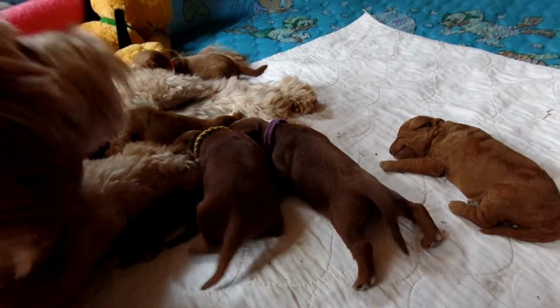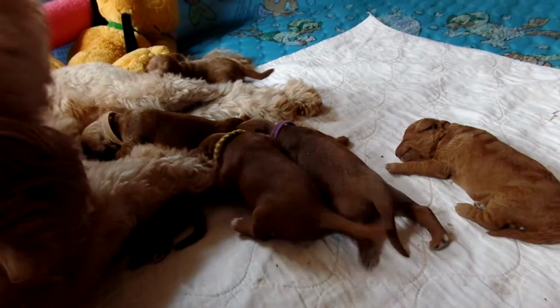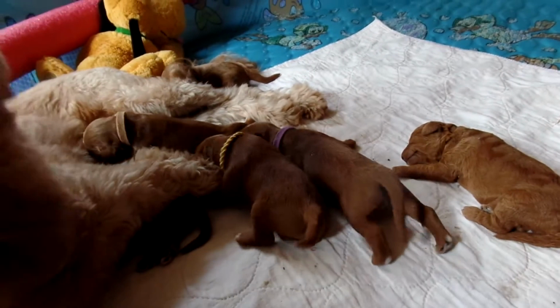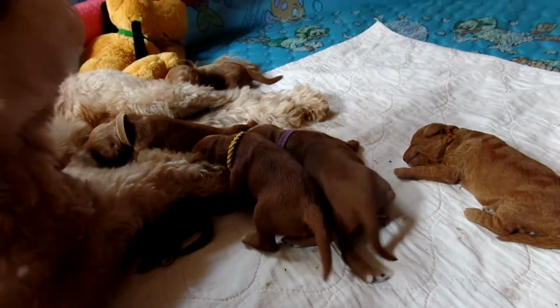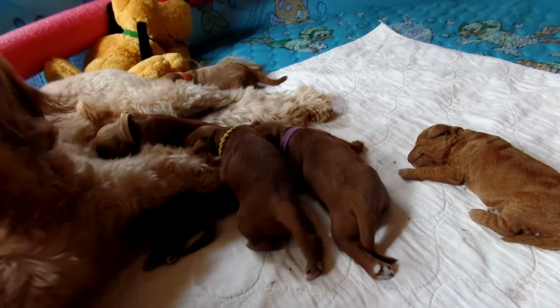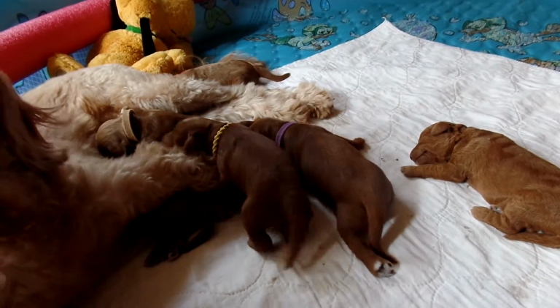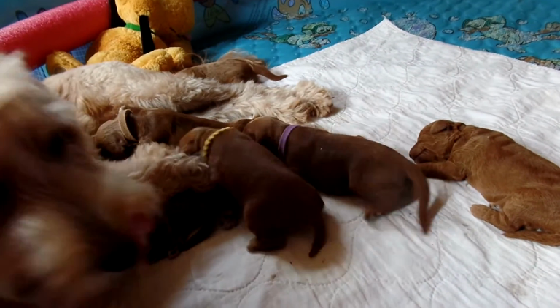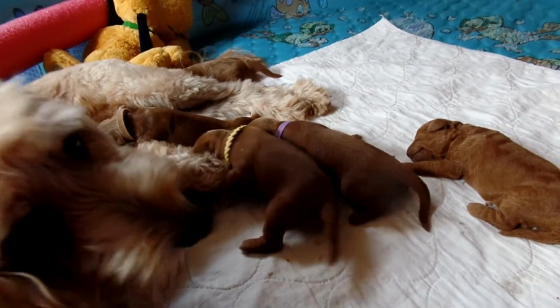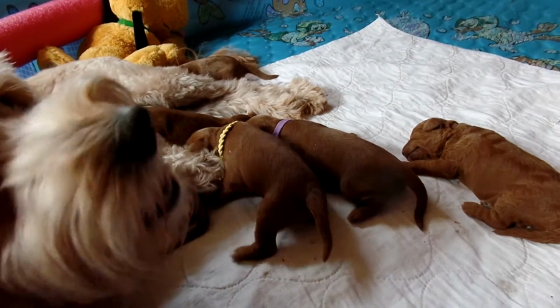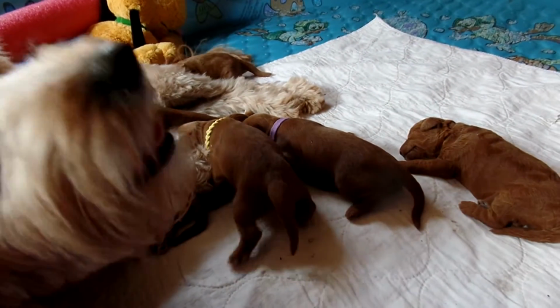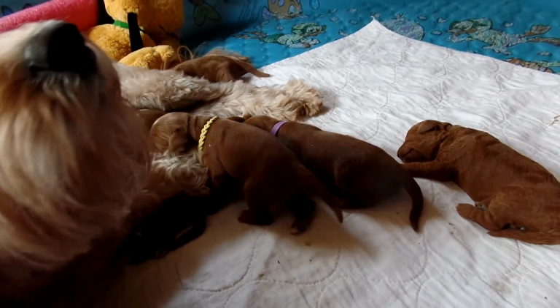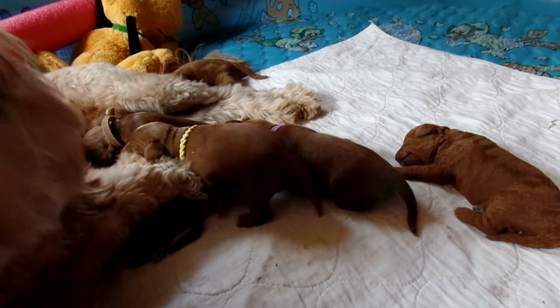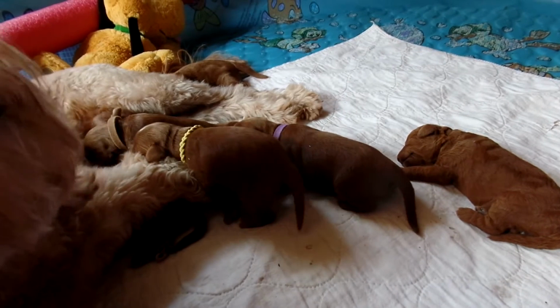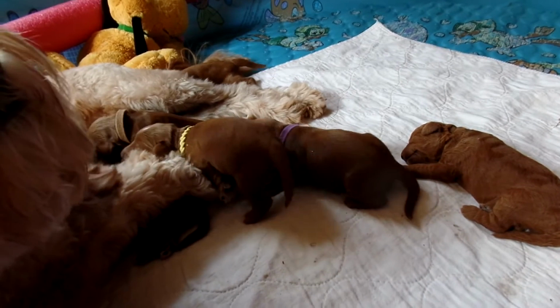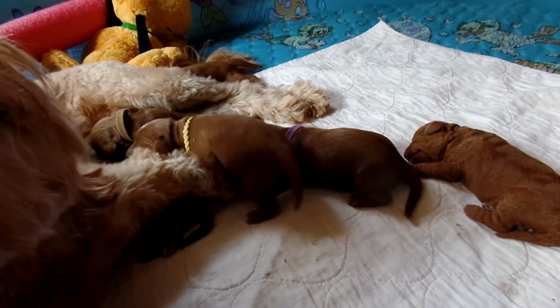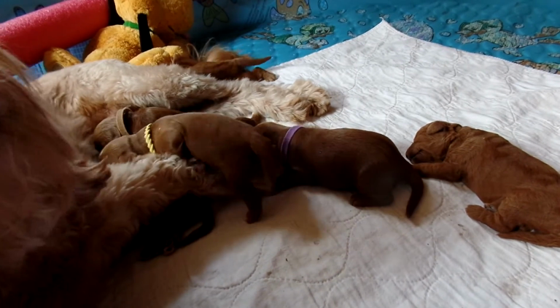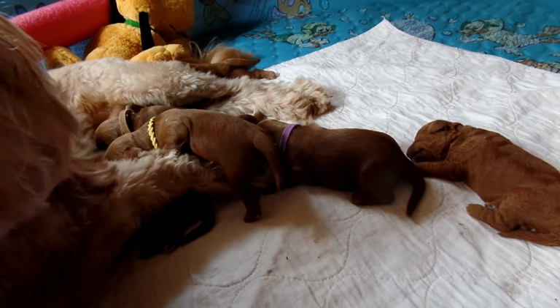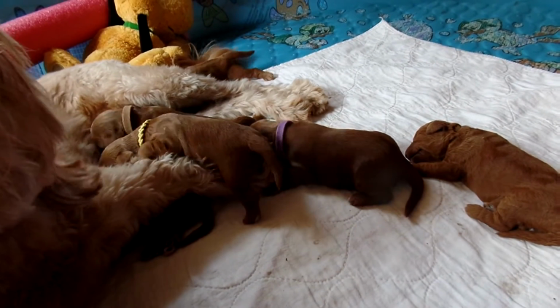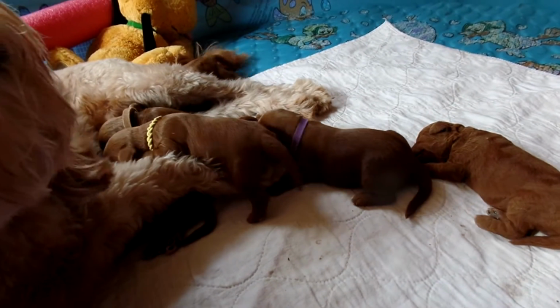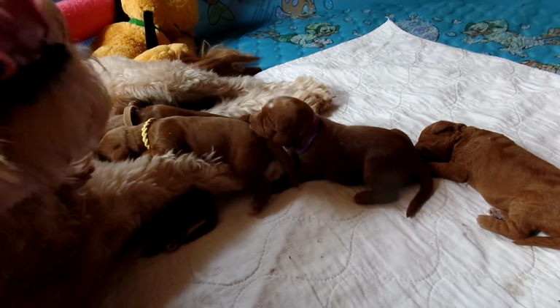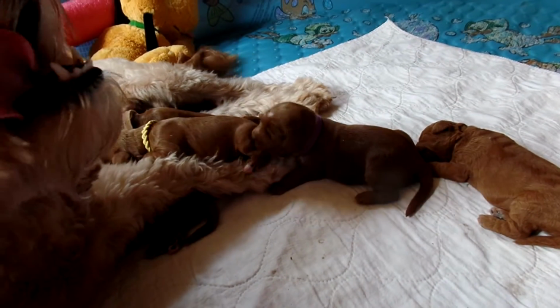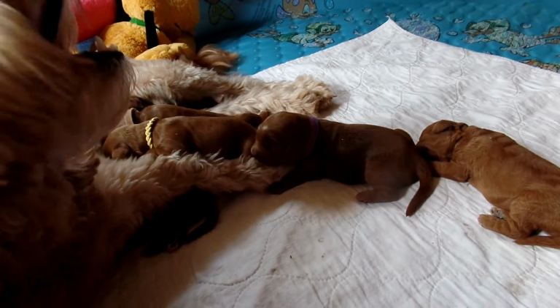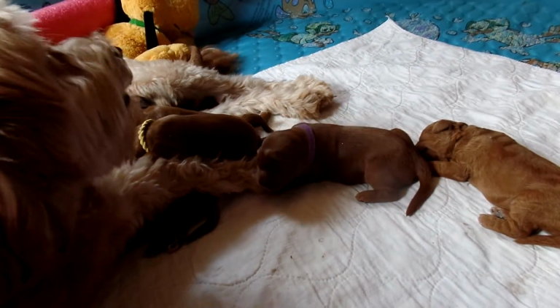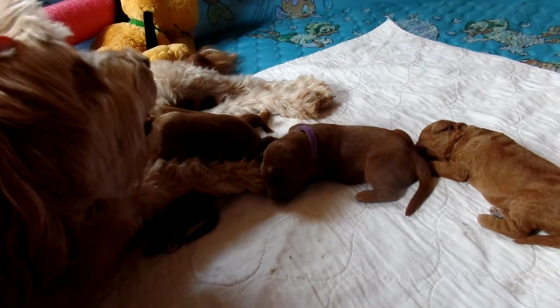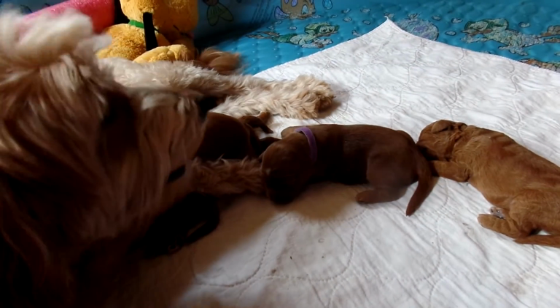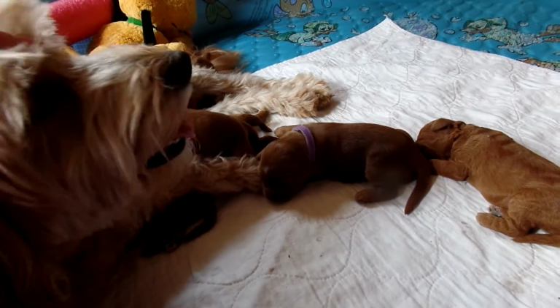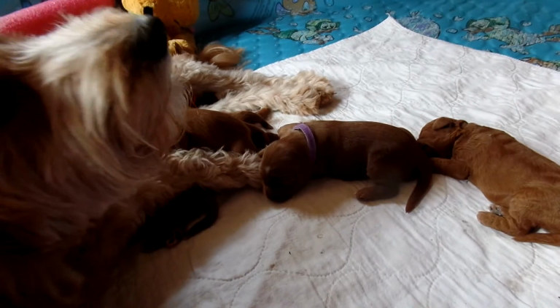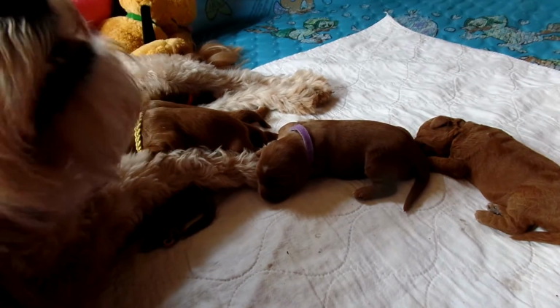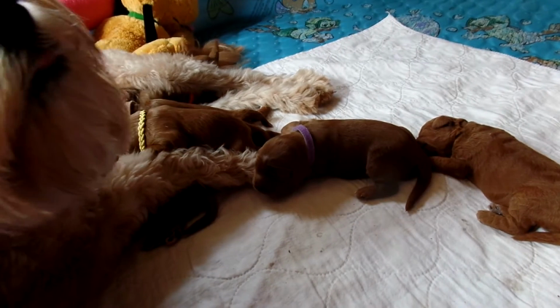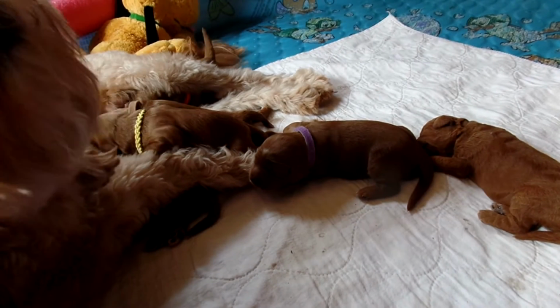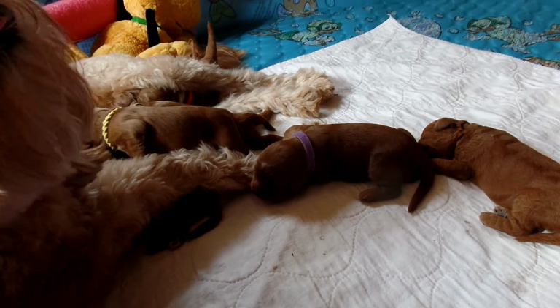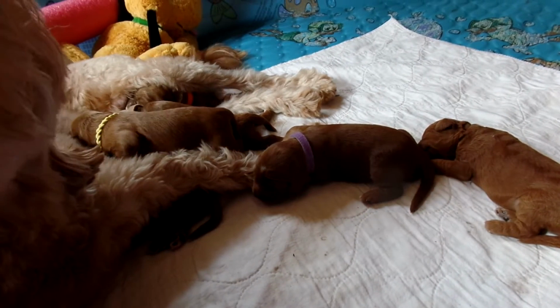Hi, this is Trish Kelley, owner of Australian Labradoodles Midwest Connection. I am here with Sierra and Maverick's litter of six puppies. We have four girls and two boys.